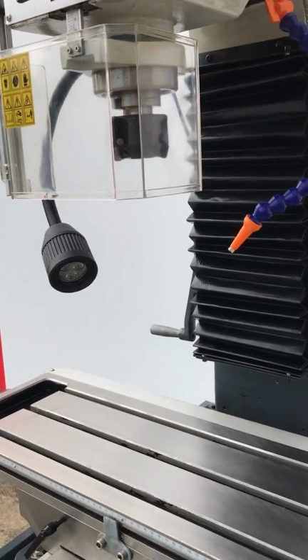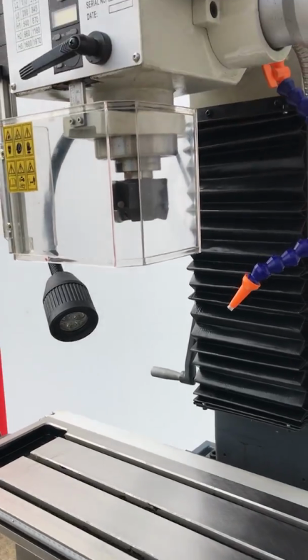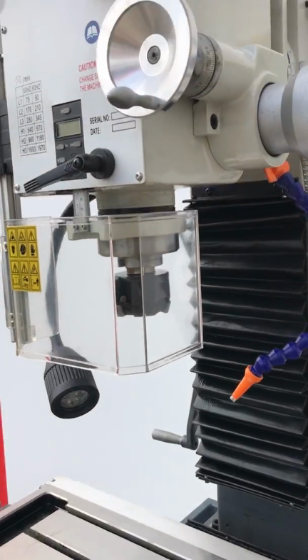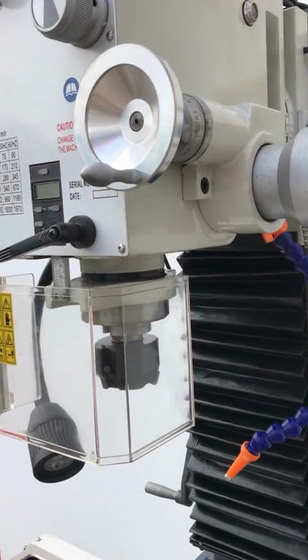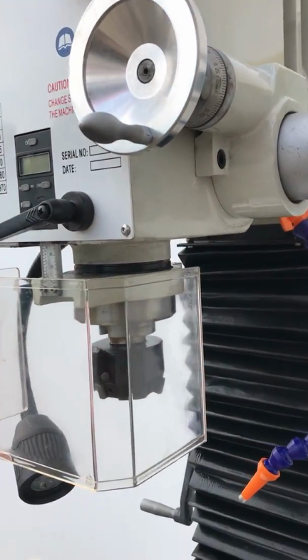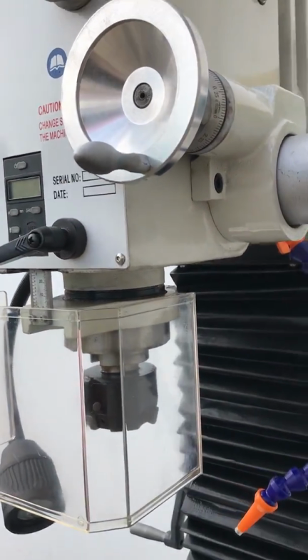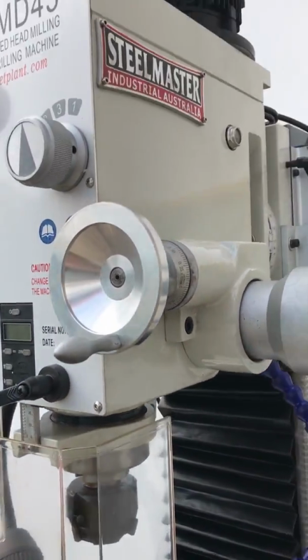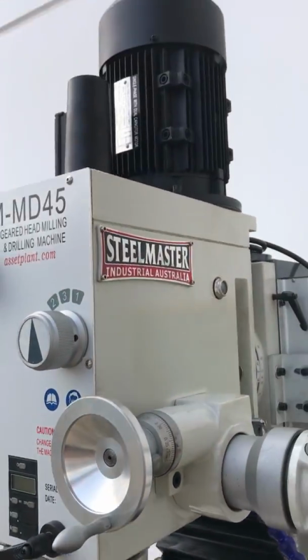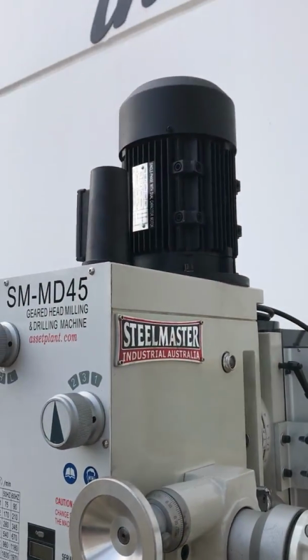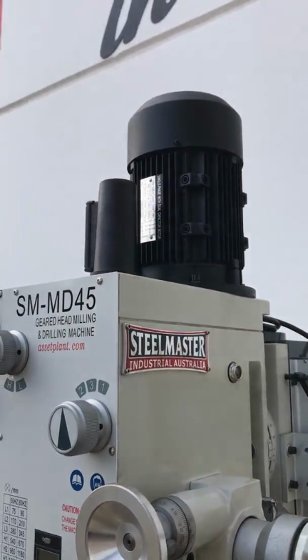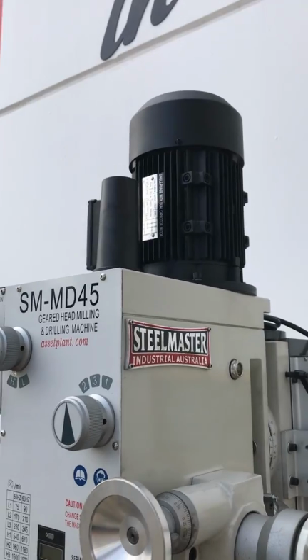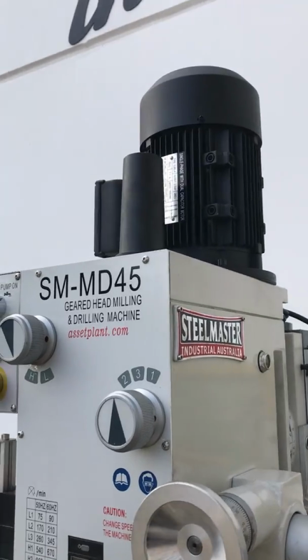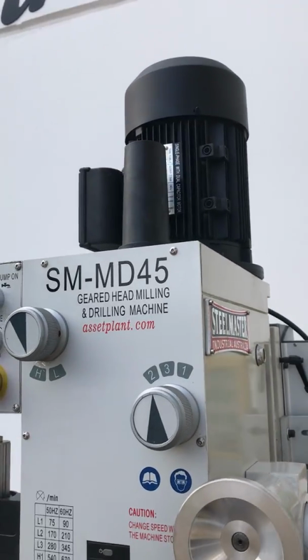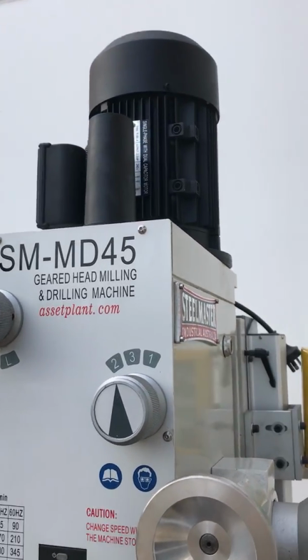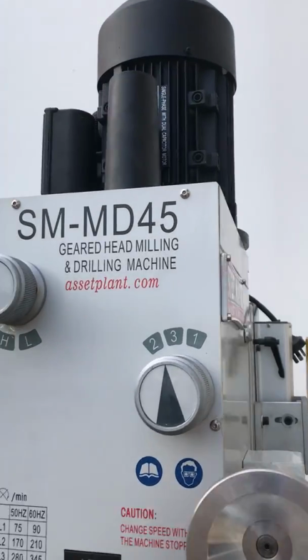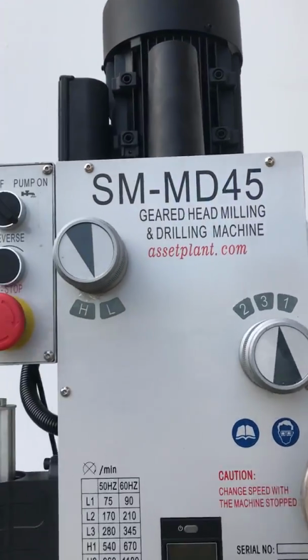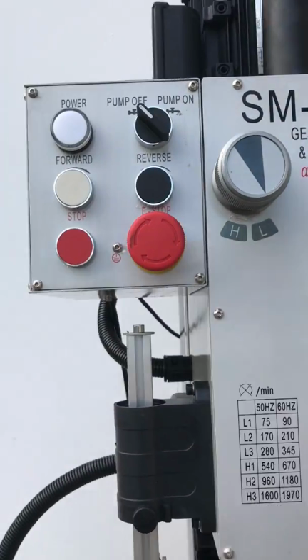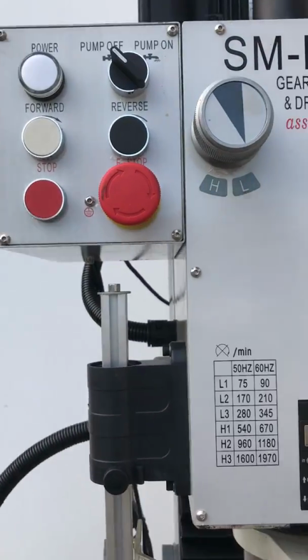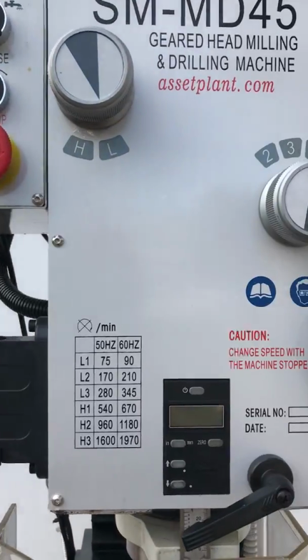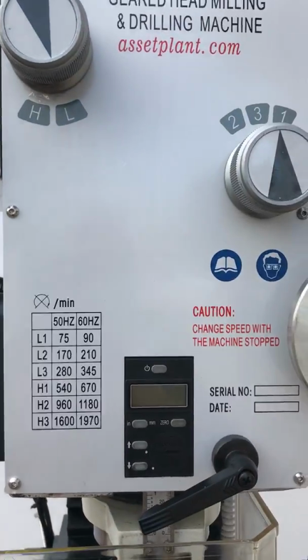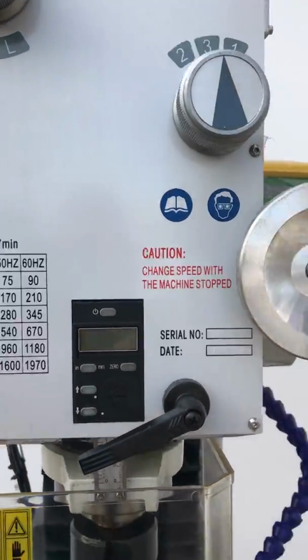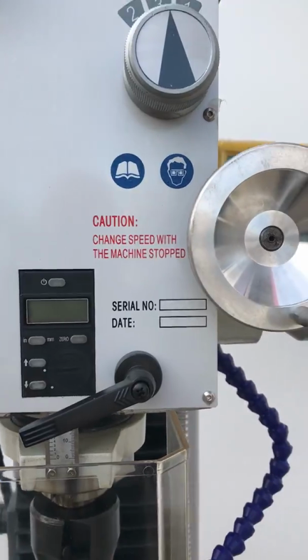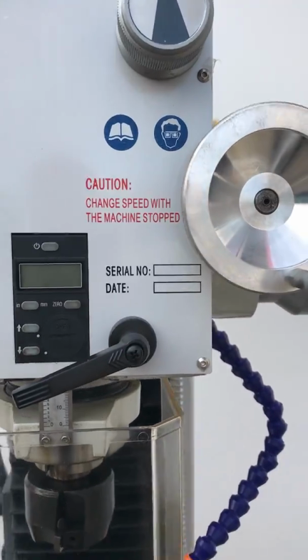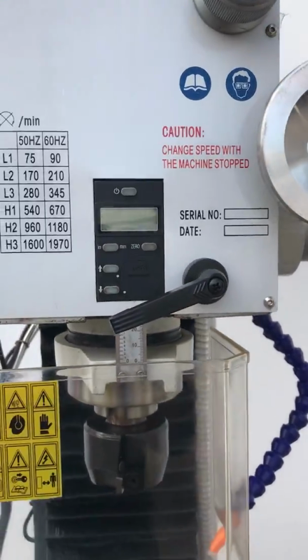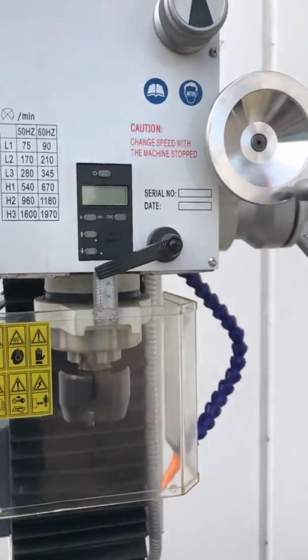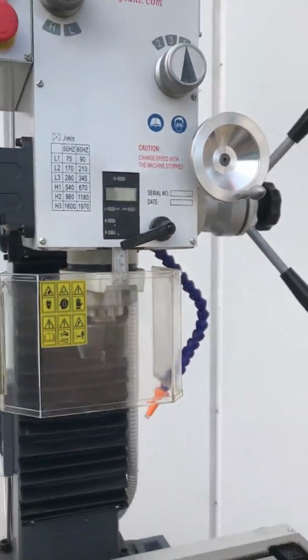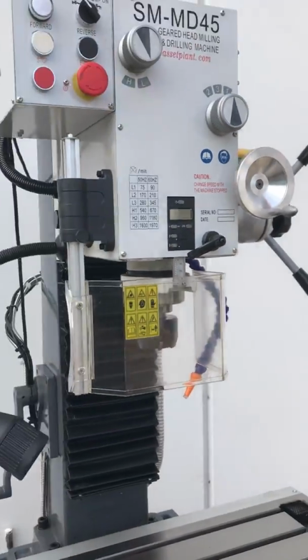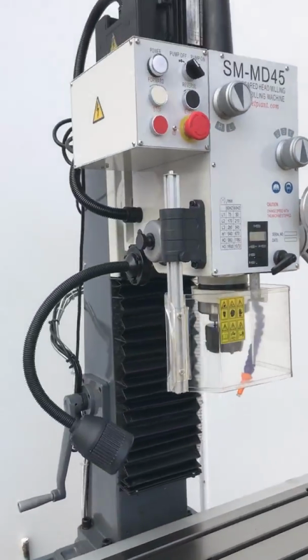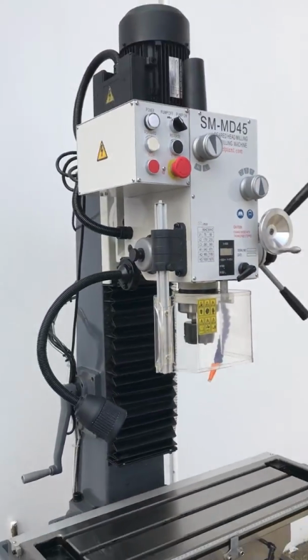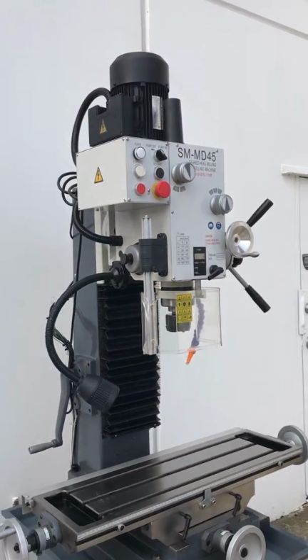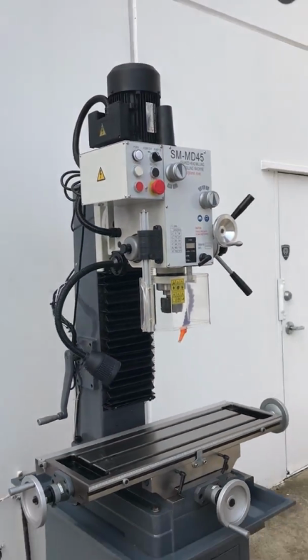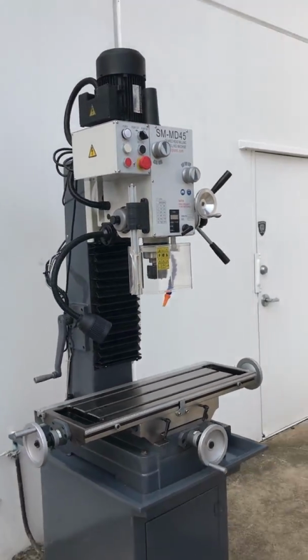LED work lights, and we've got a Morse taper type spindle with an M16 drawbar, as you can see there, and also a great range of speeds, digital depth display, and quite a few other features on our MD45 series.